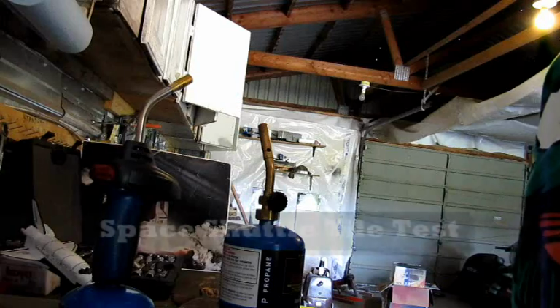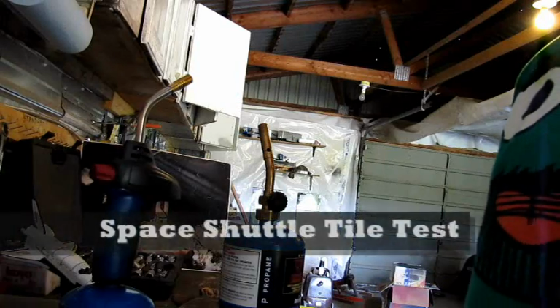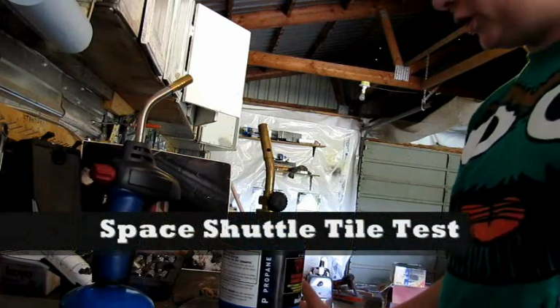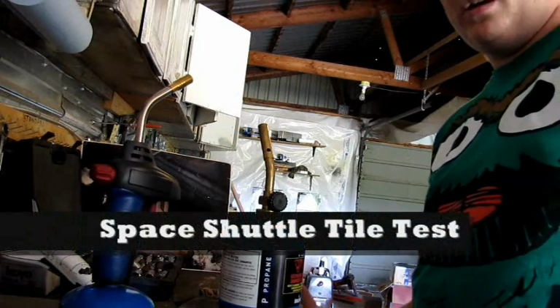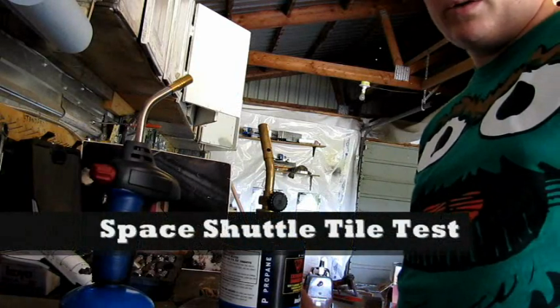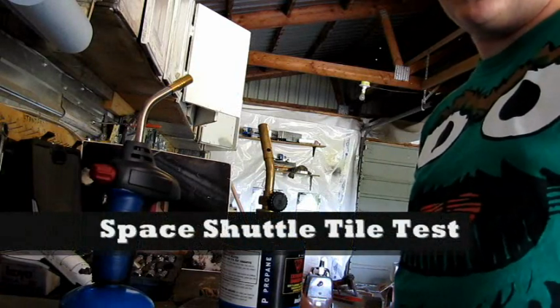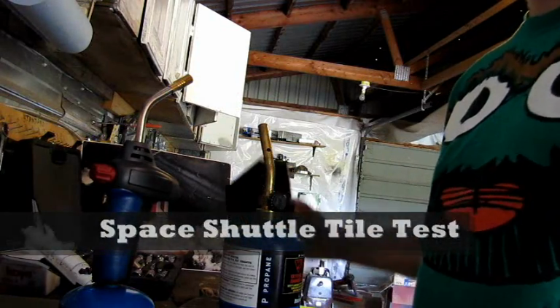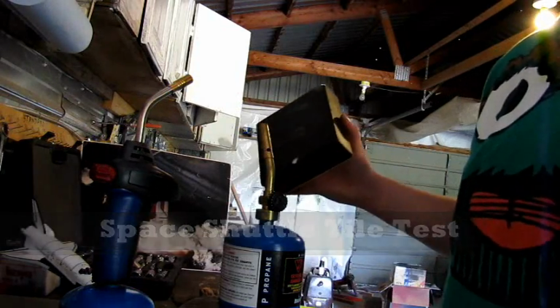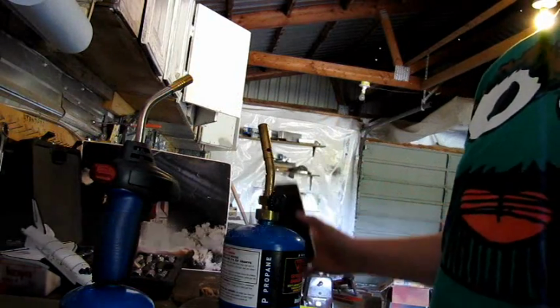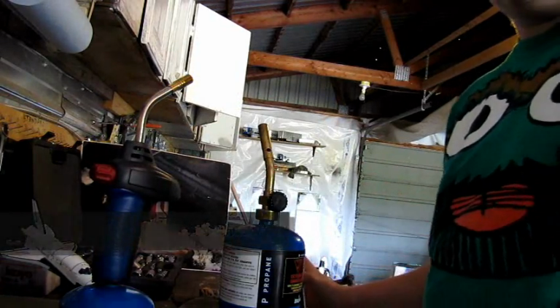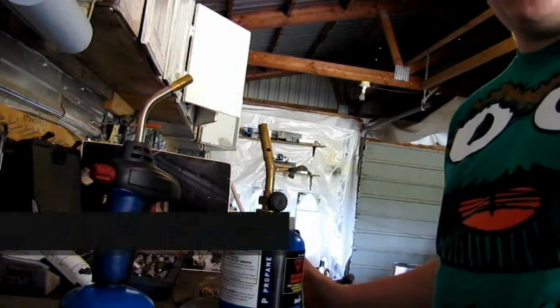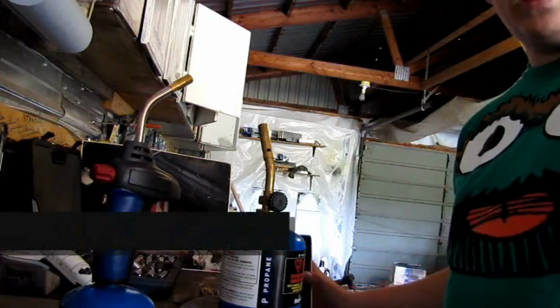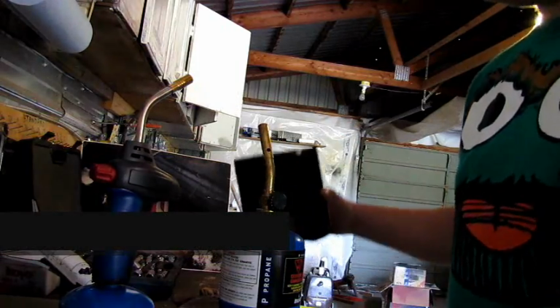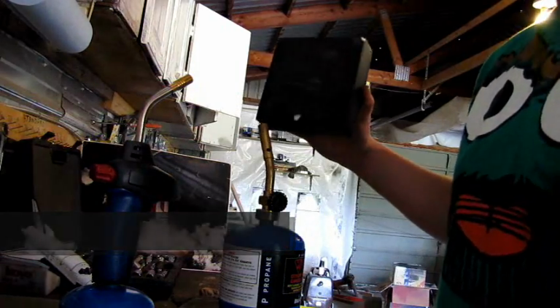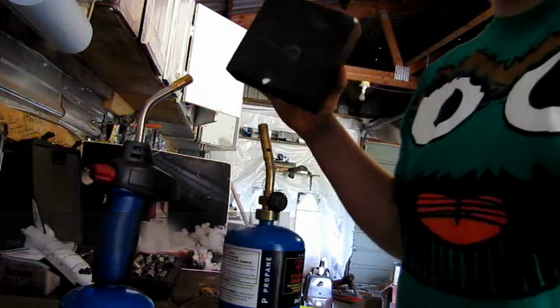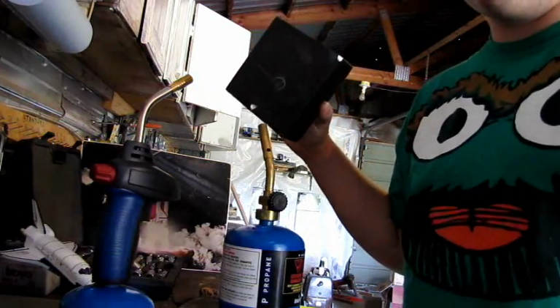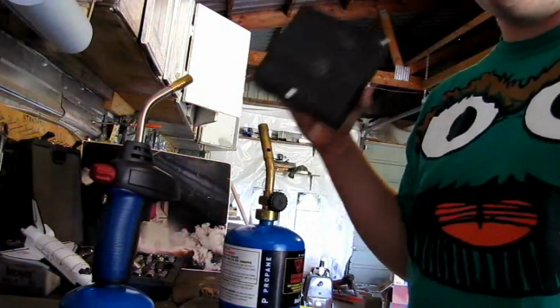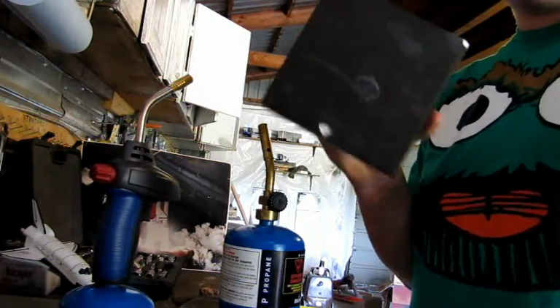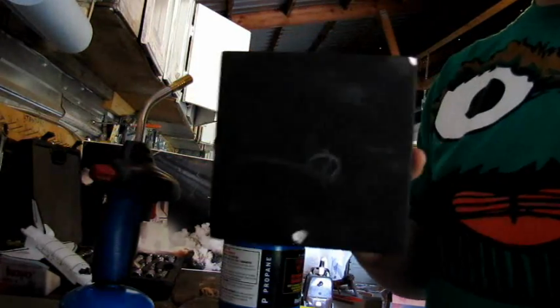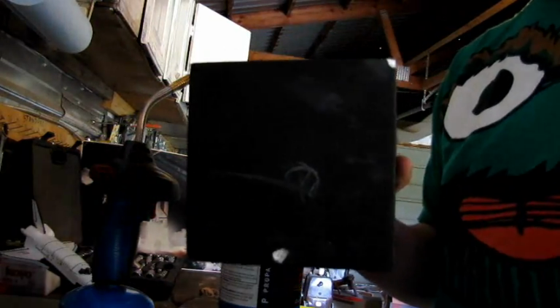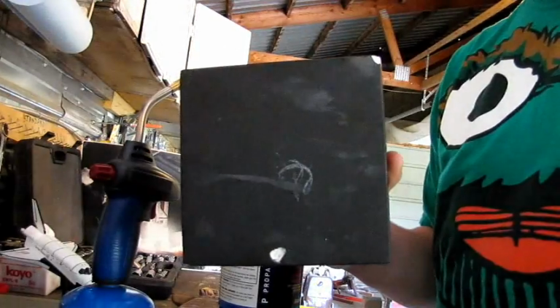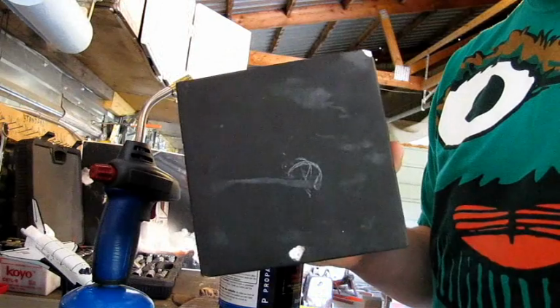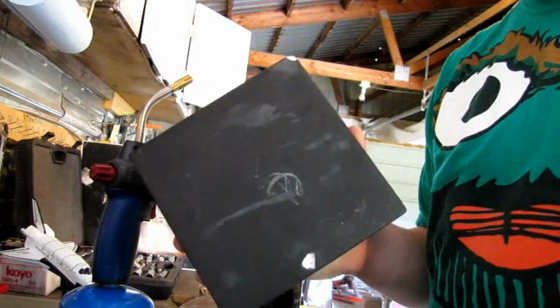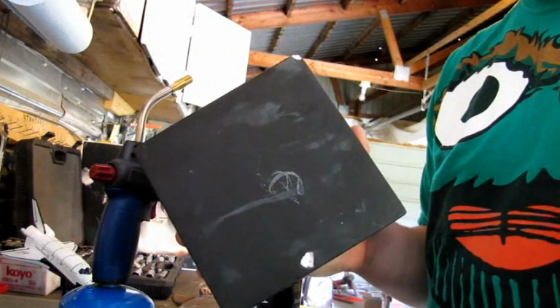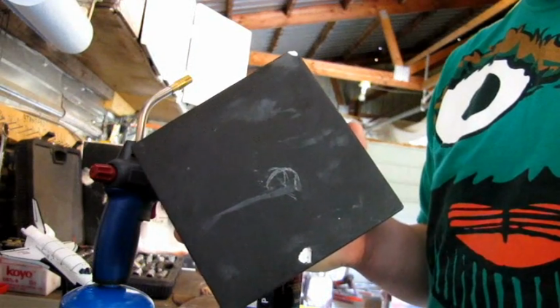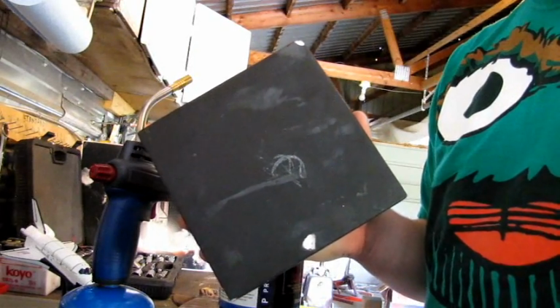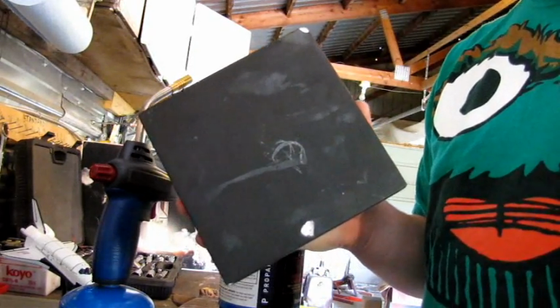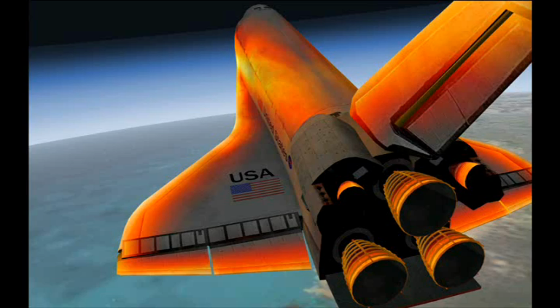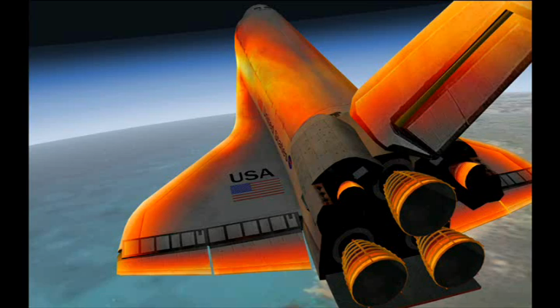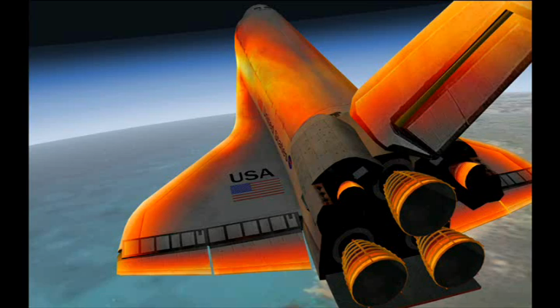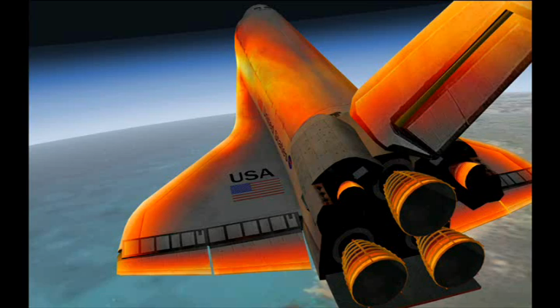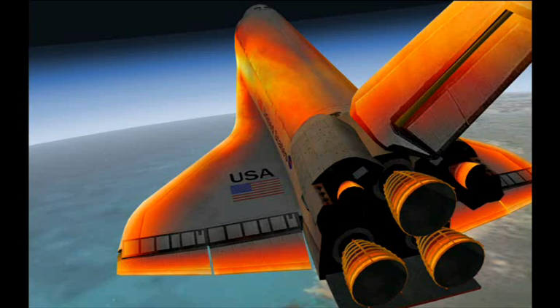Welcome to my shop. Today we're going to be testing this little tile. This tile is one that is used on the bottom of the space shuttle to protect it from the intense heat of re-entry.